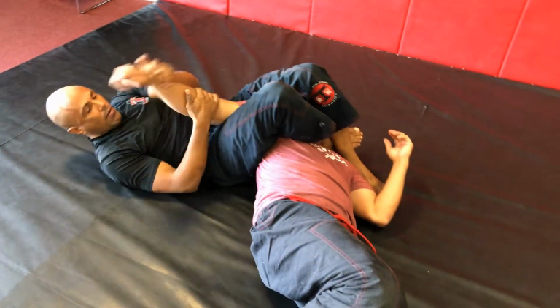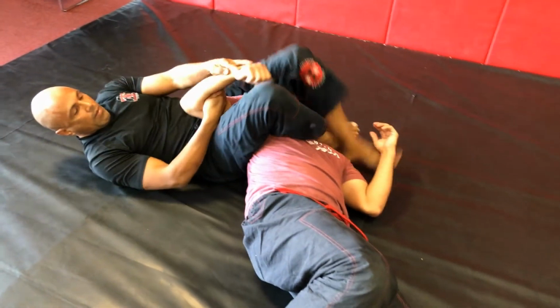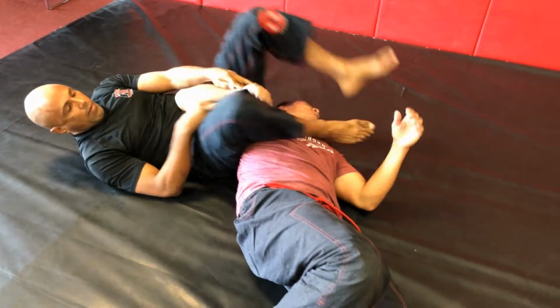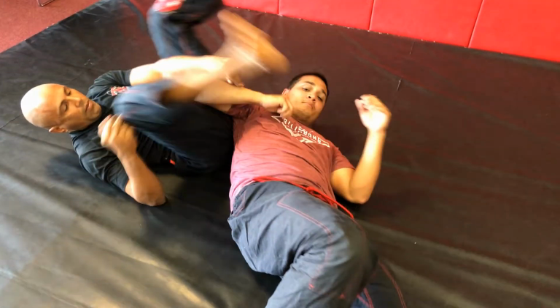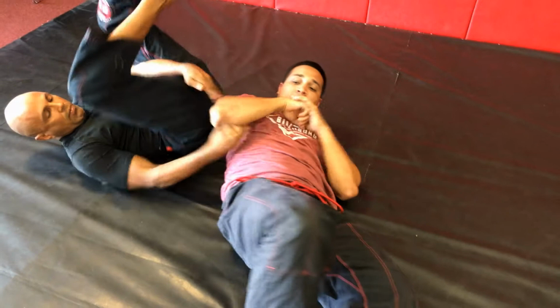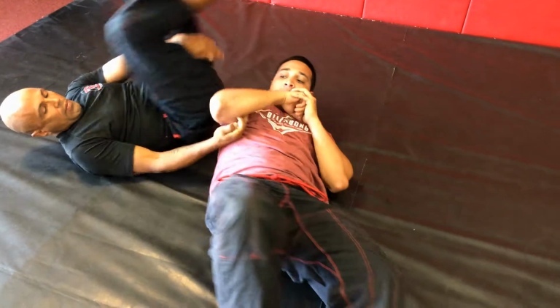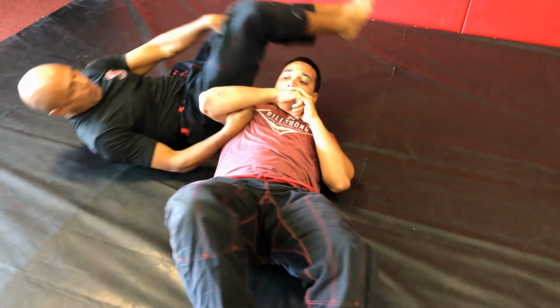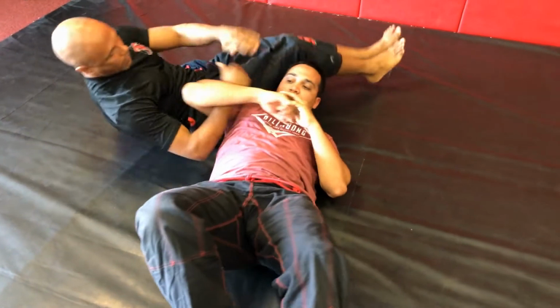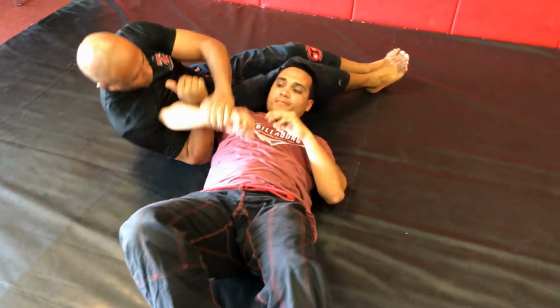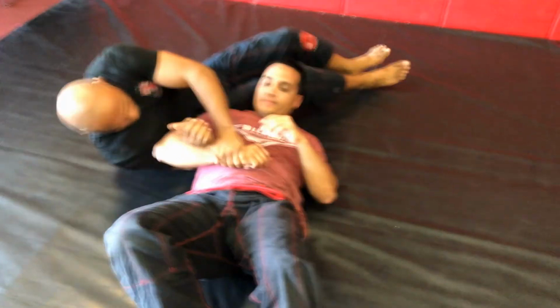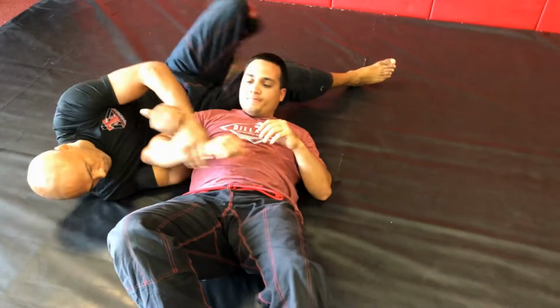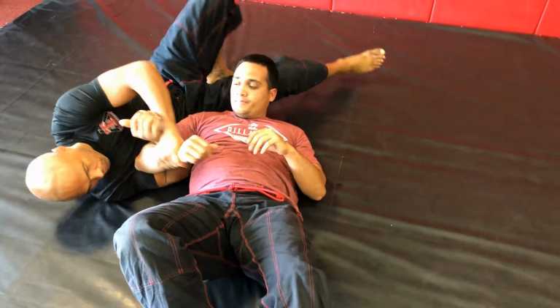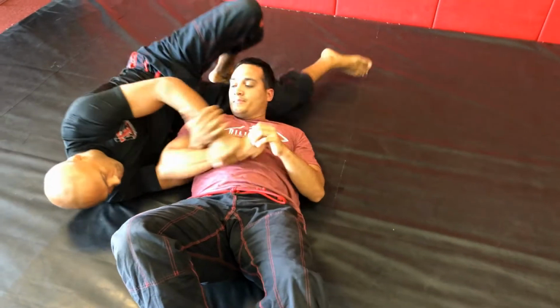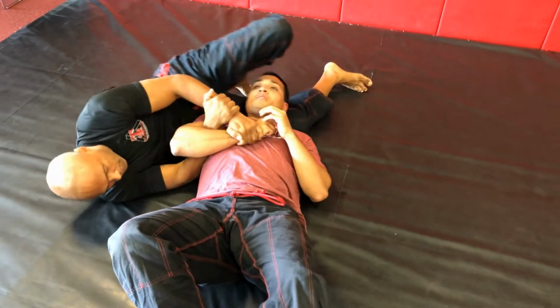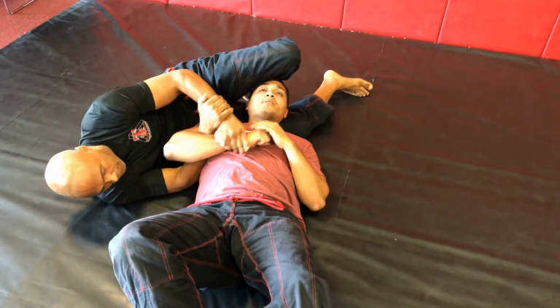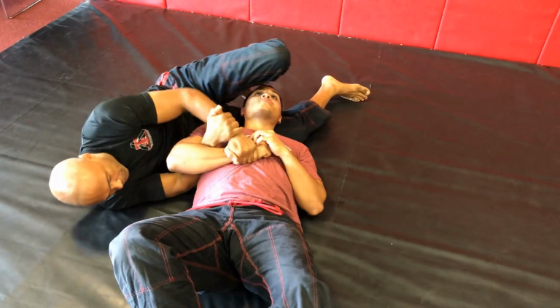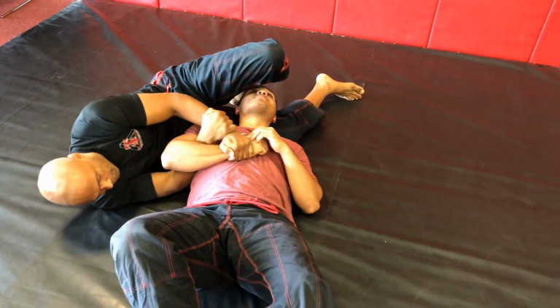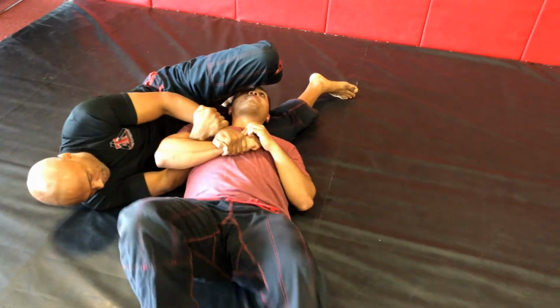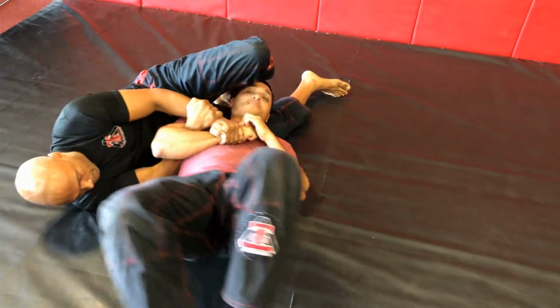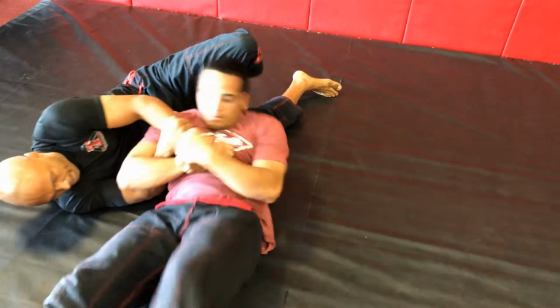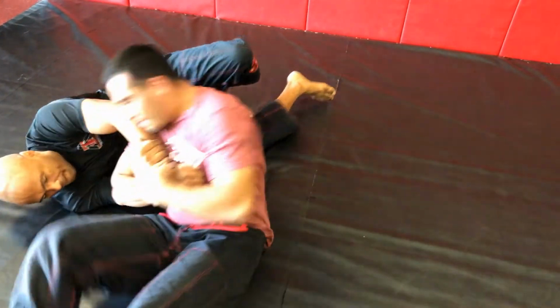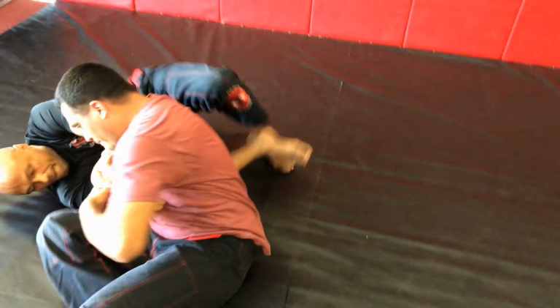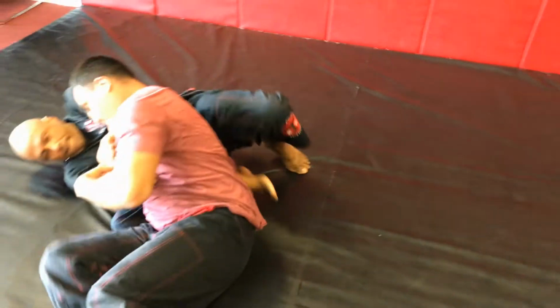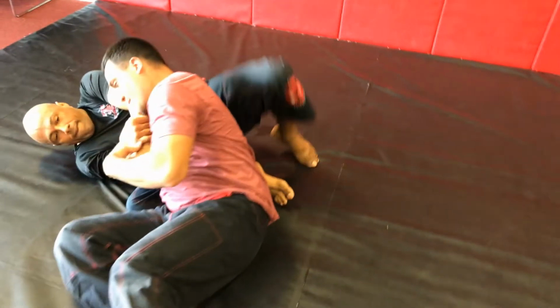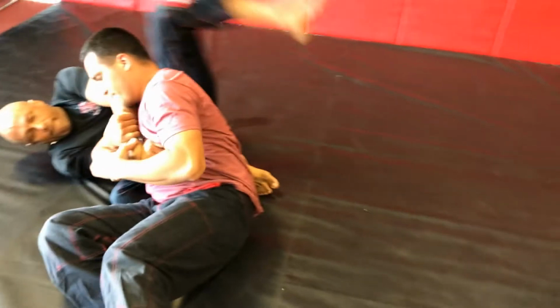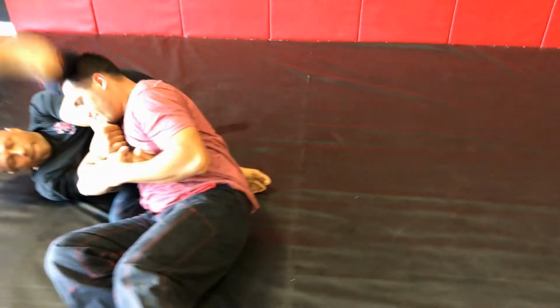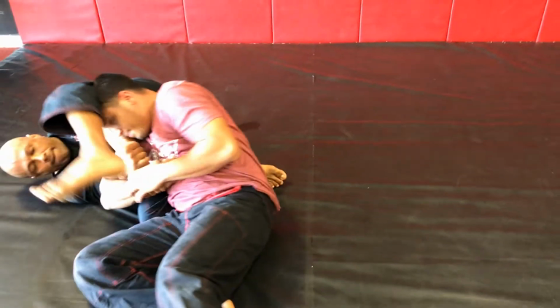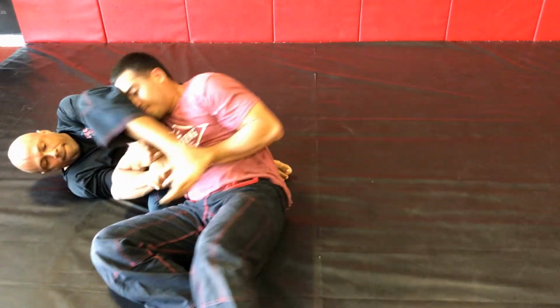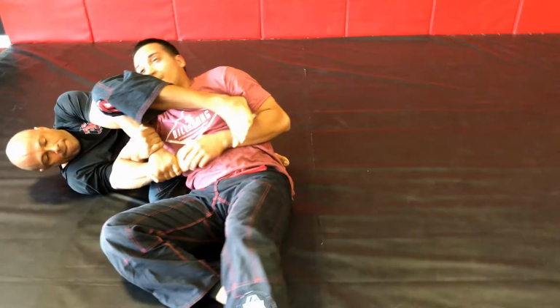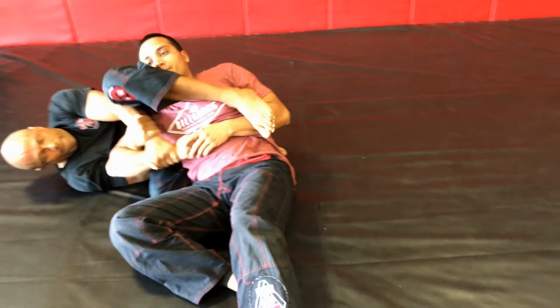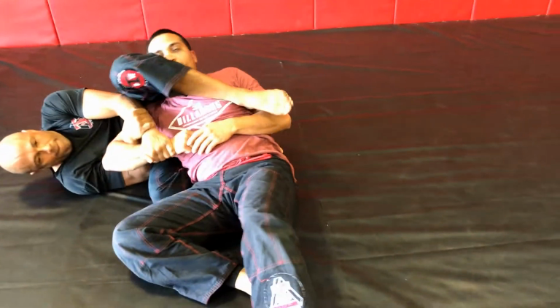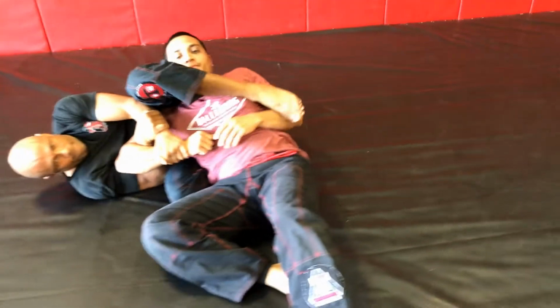If you don't know the mechanics to all these moves, they're all on the BJJ Fanatics videos from John Danaher and all the wonderful instructors that are on there.